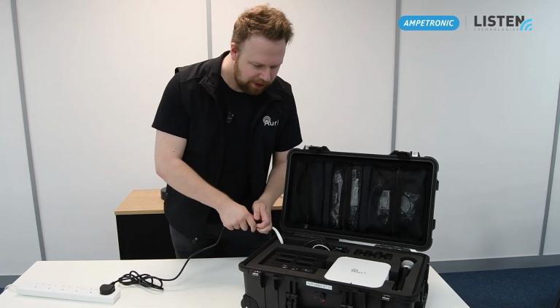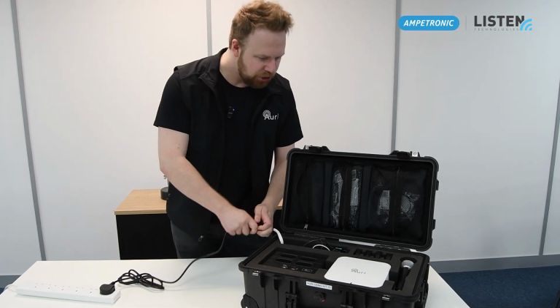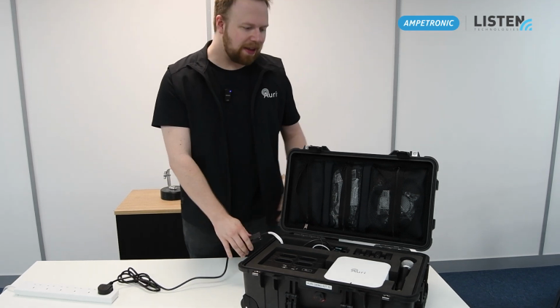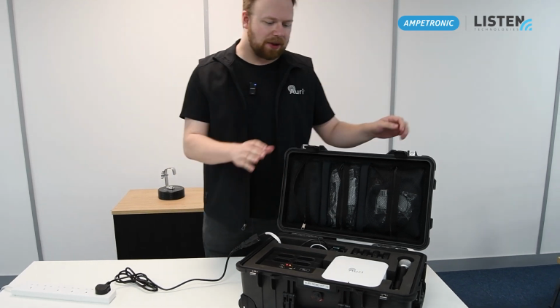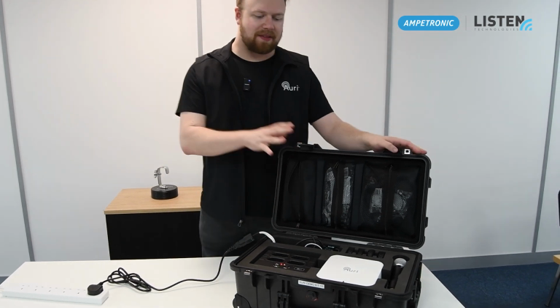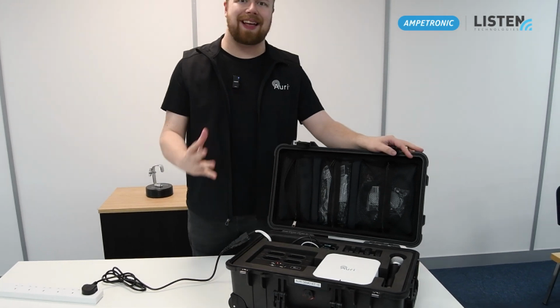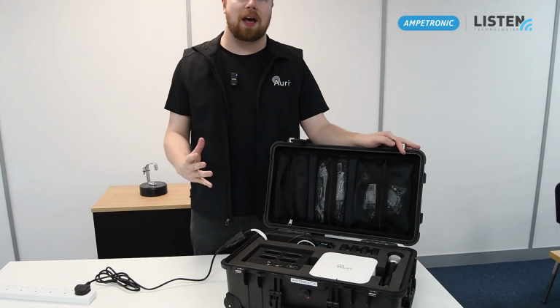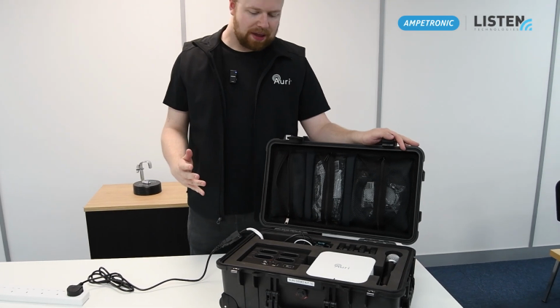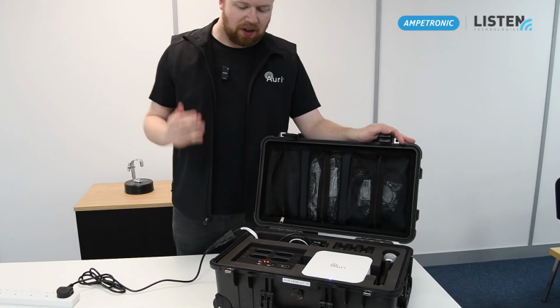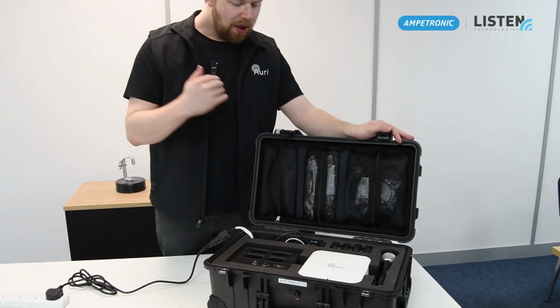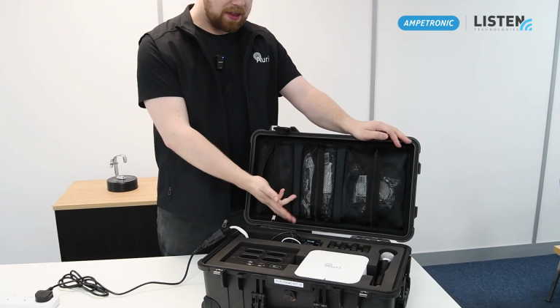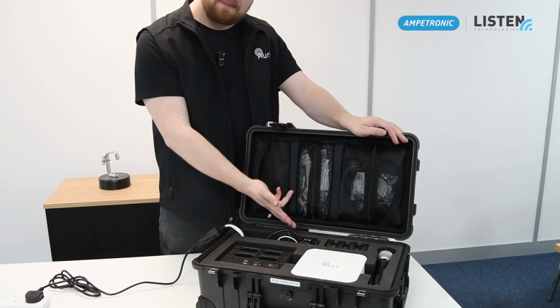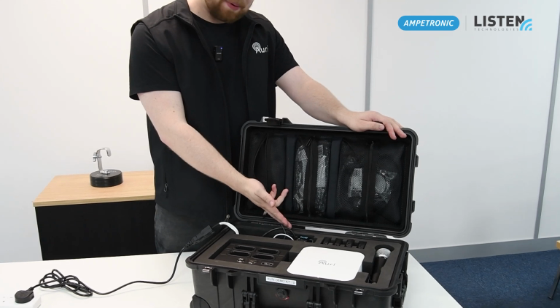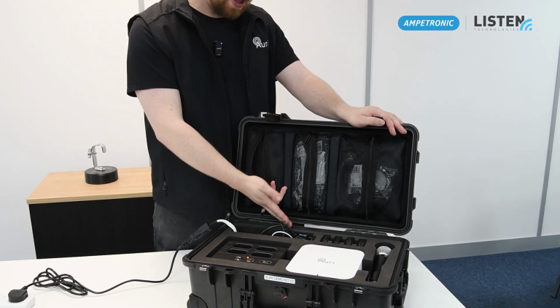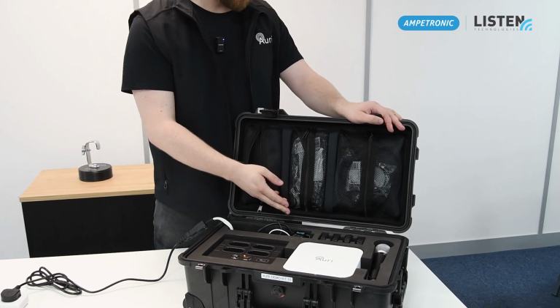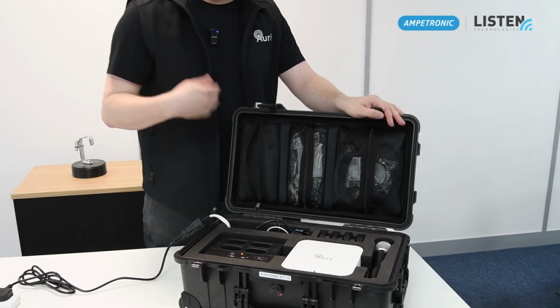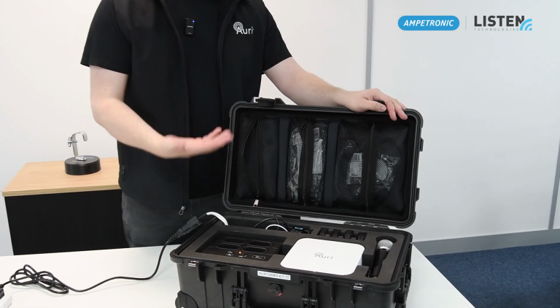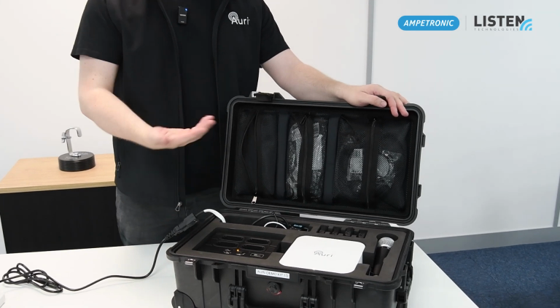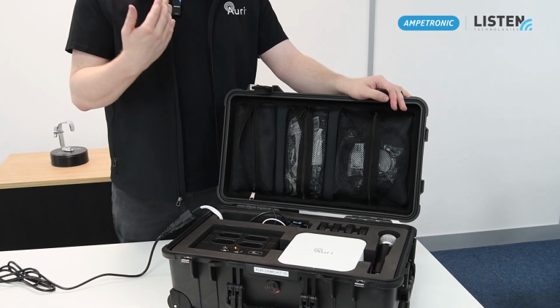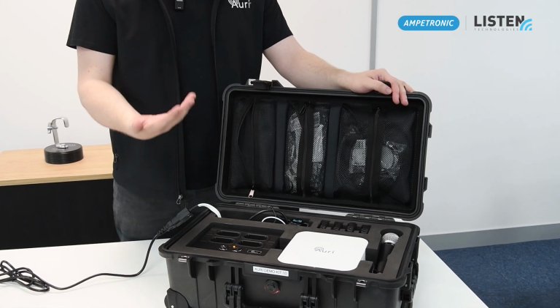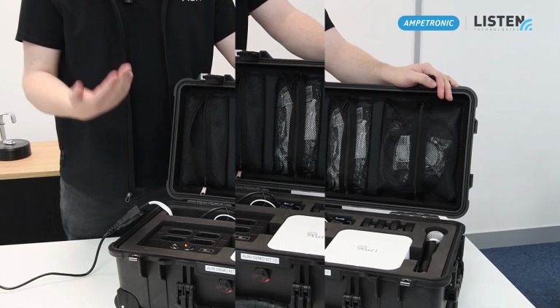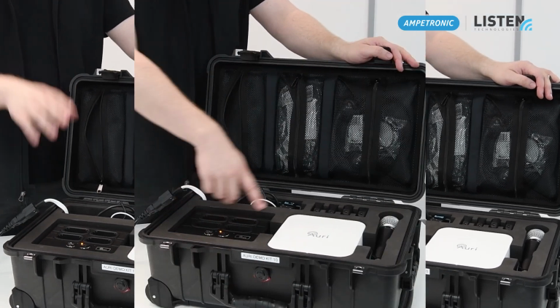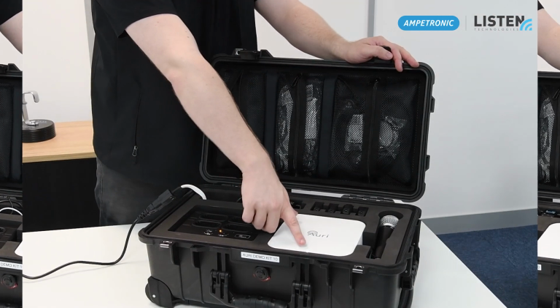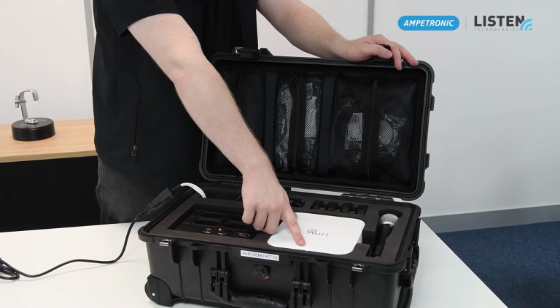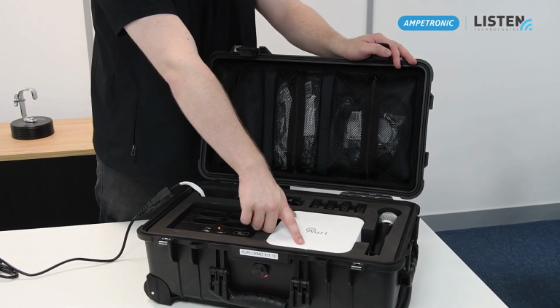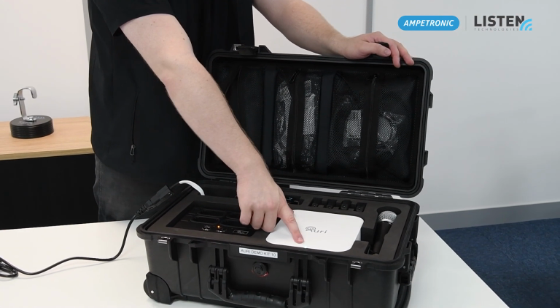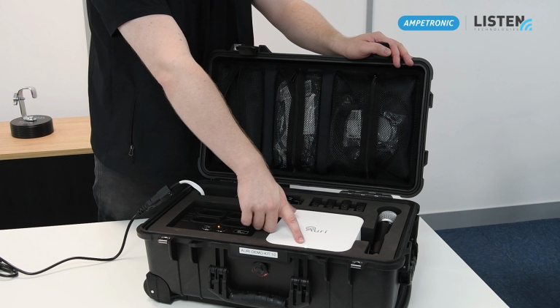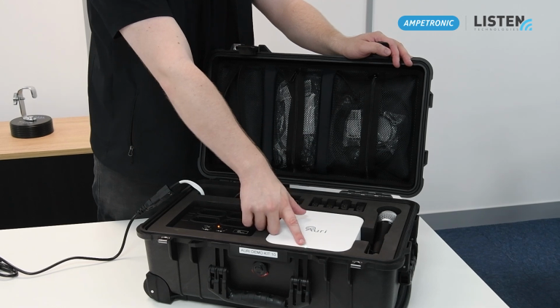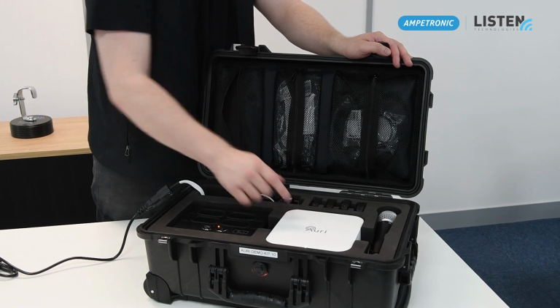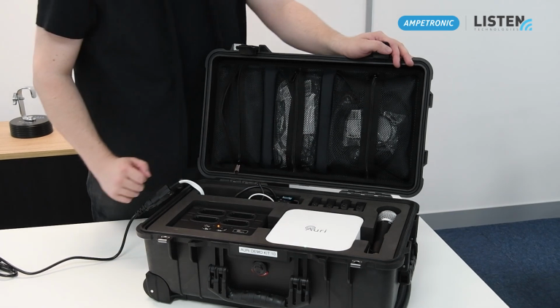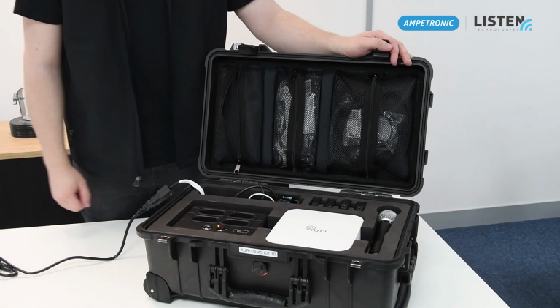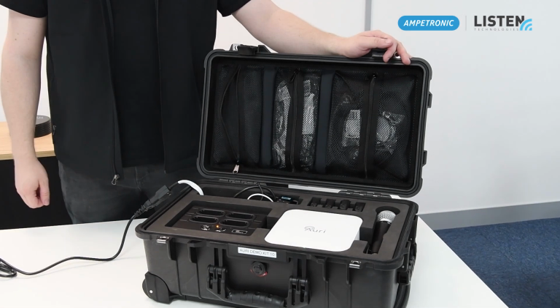You should see the equipment start lighting up. On the media player it should start auto-playing the MP3, and then on the transmitter itself you should see a steady green light.